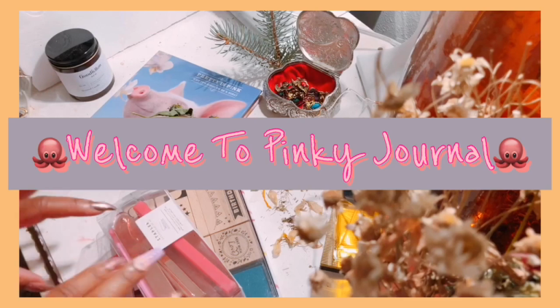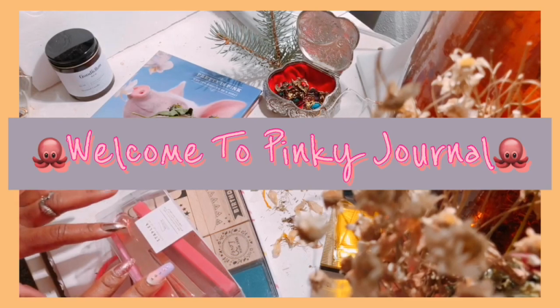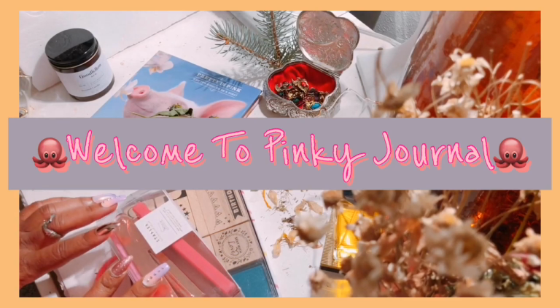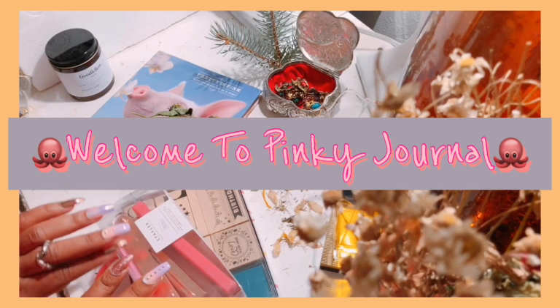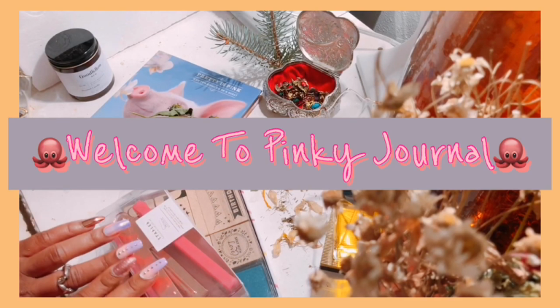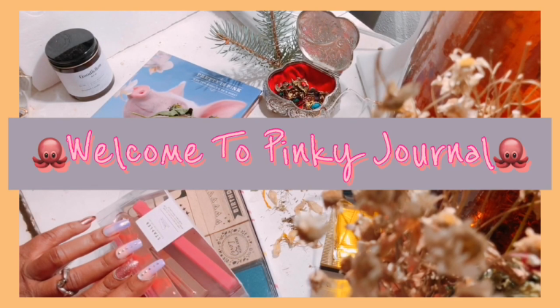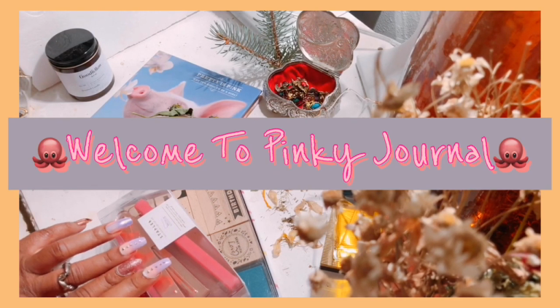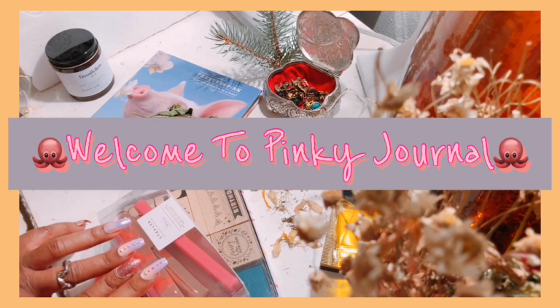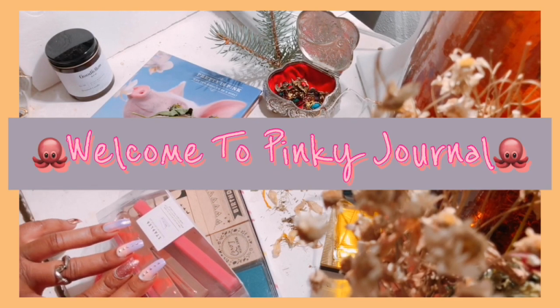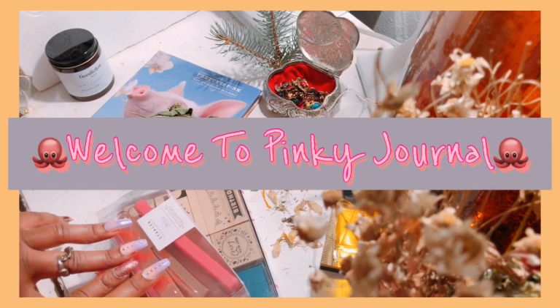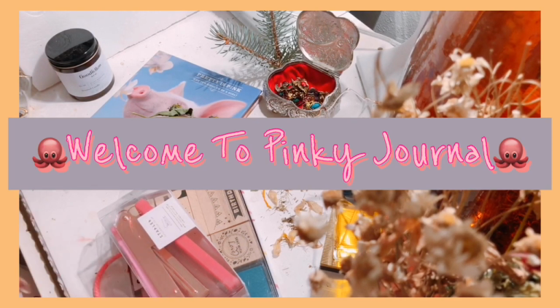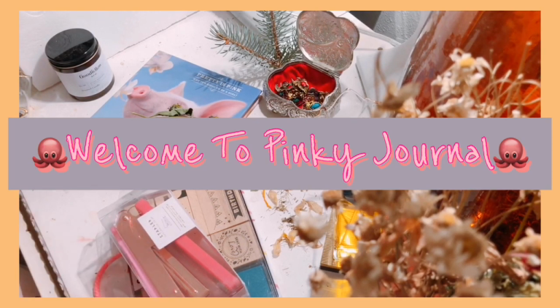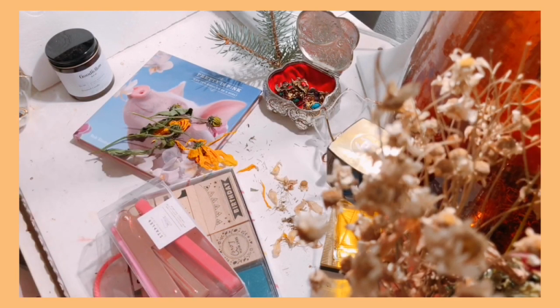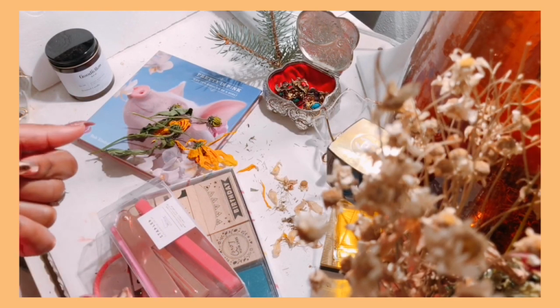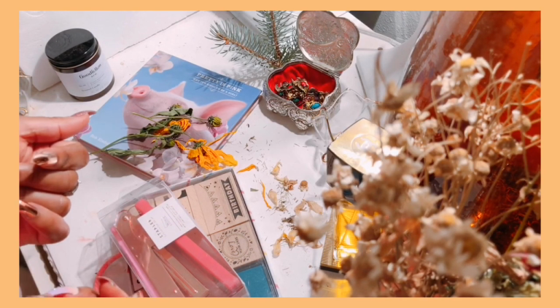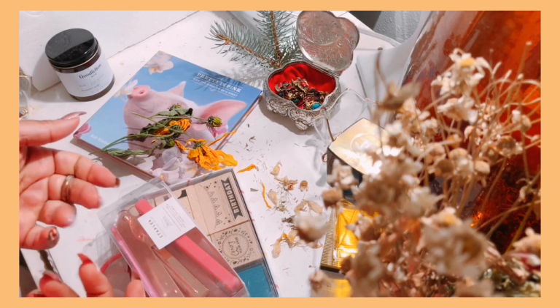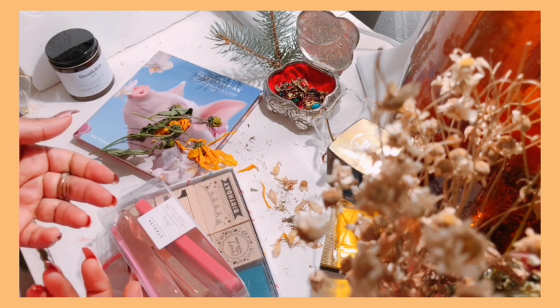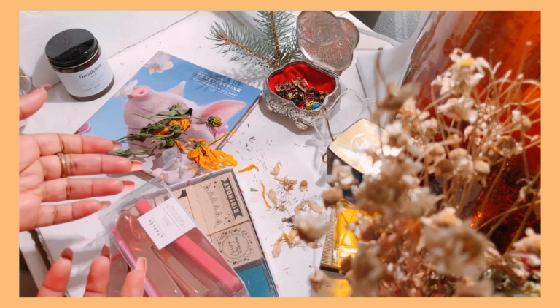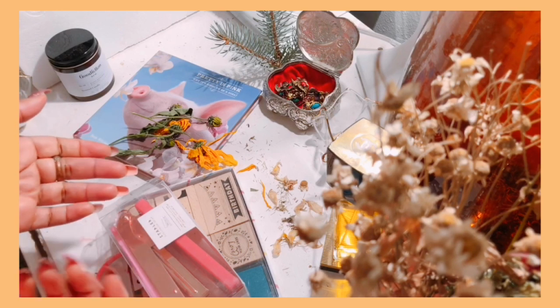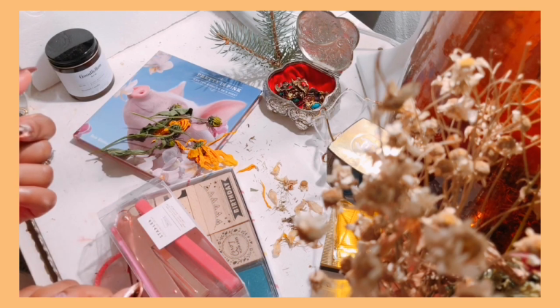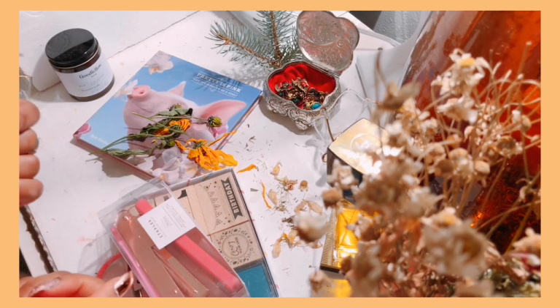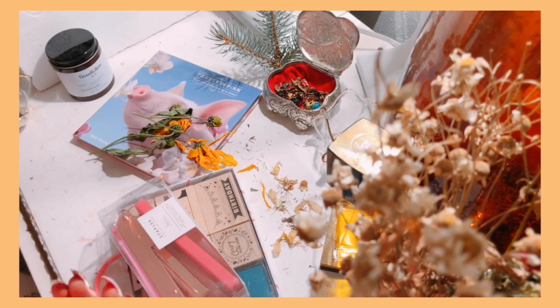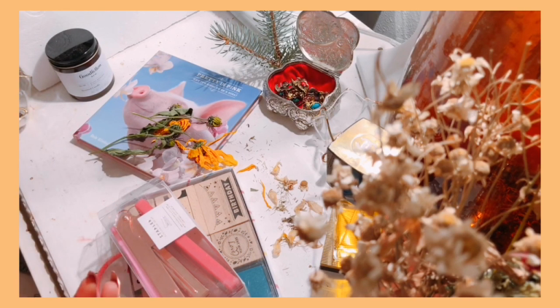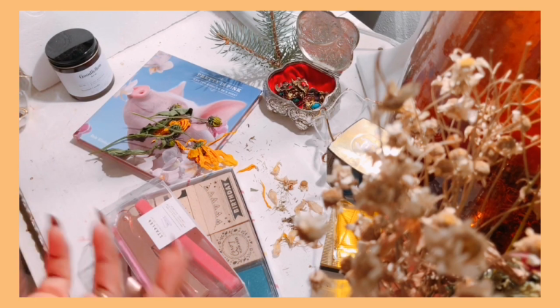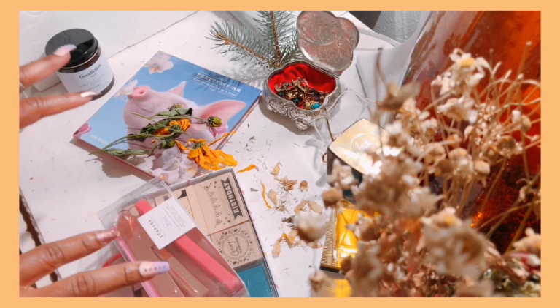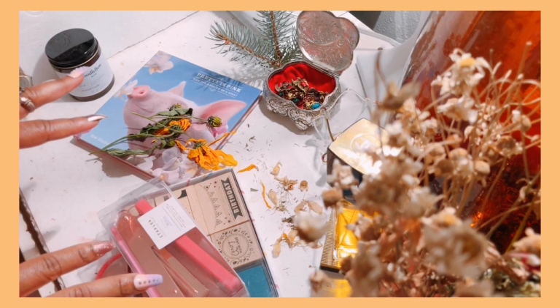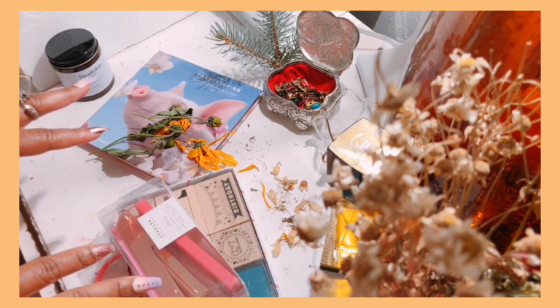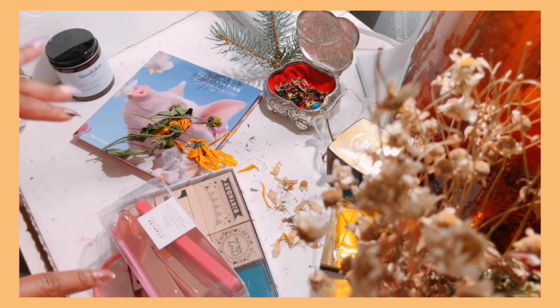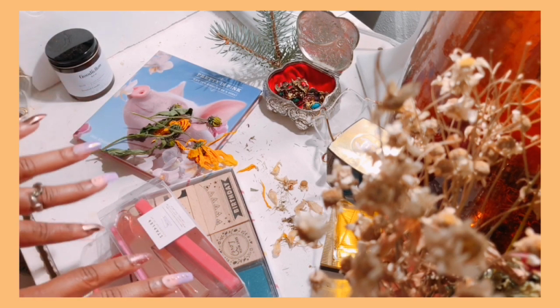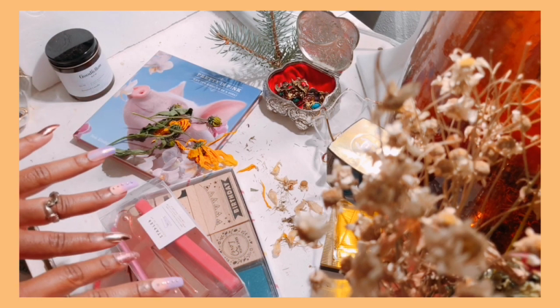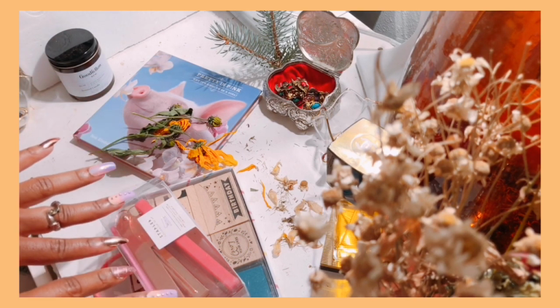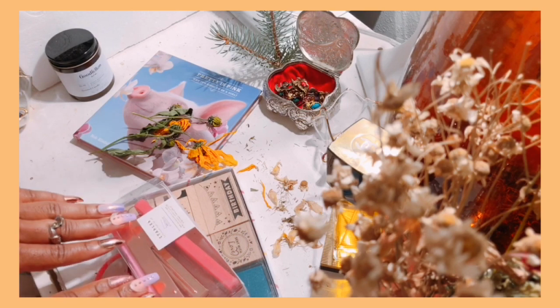Hi guys, welcome back to Pinkie's Journal. I know in the other video I said Janeline's Journal, but I changed my name. So now it's Pinkie's Journal.